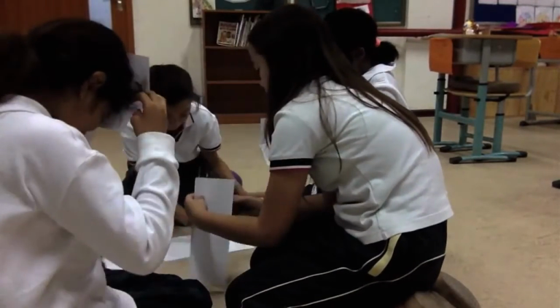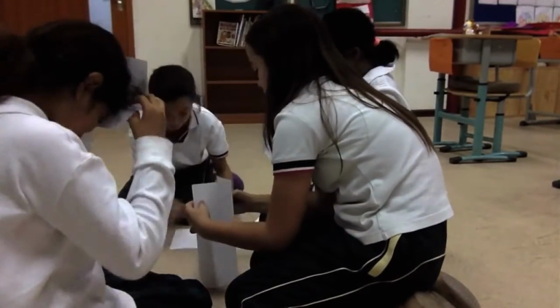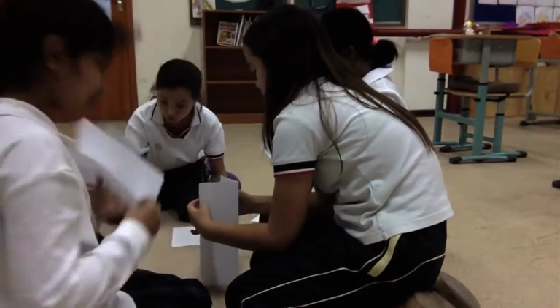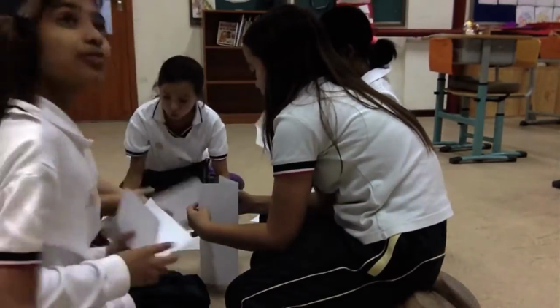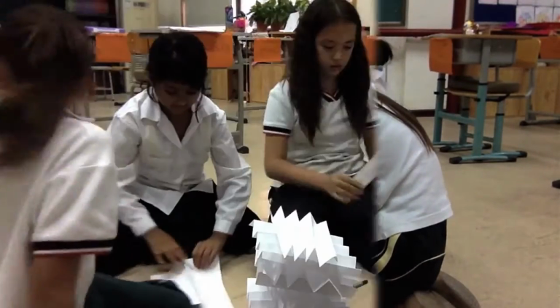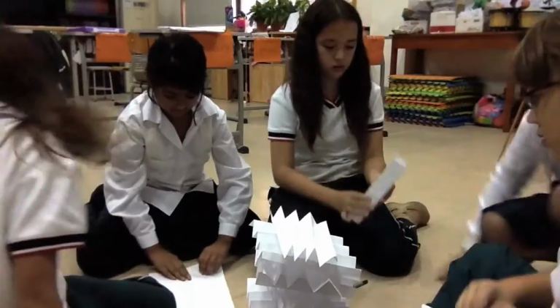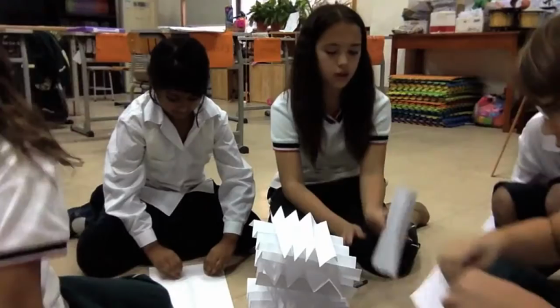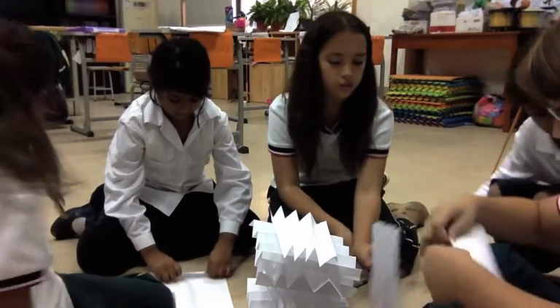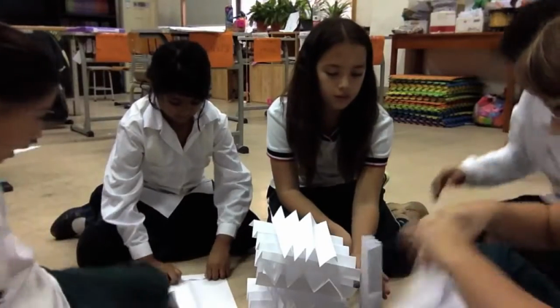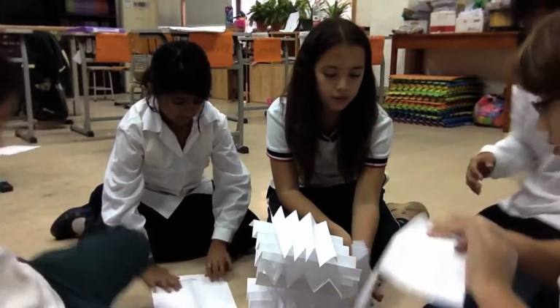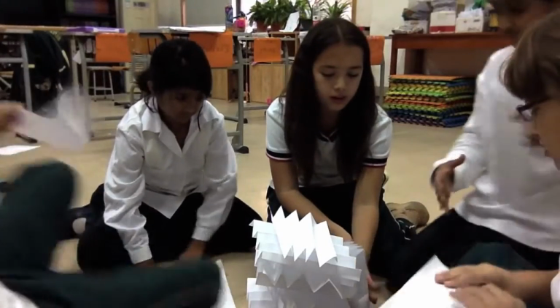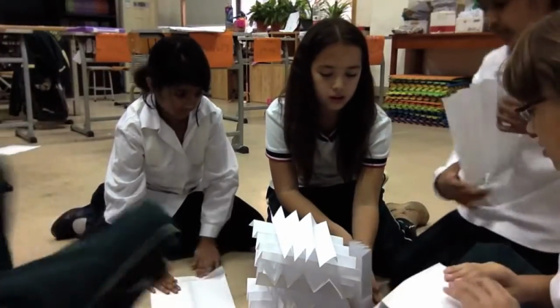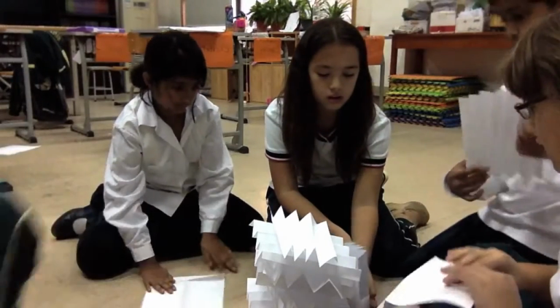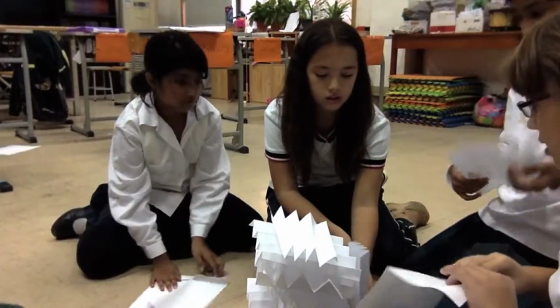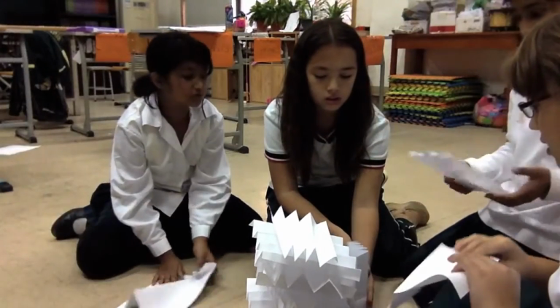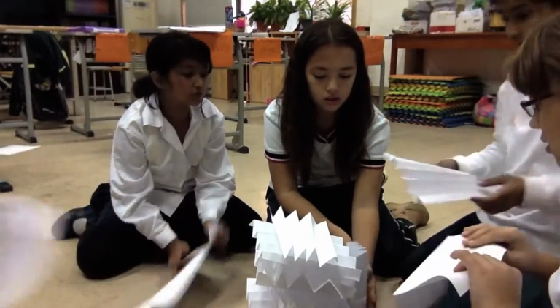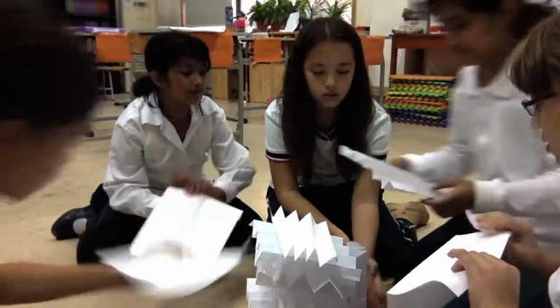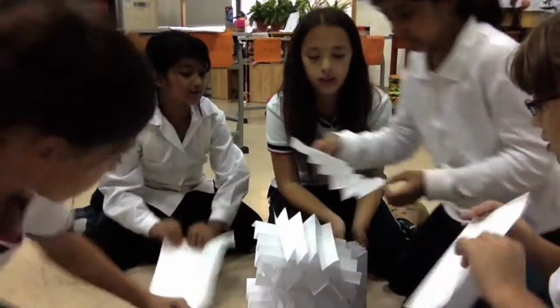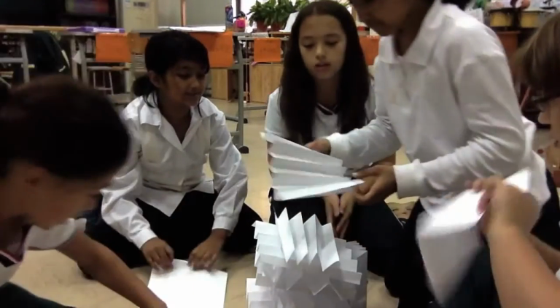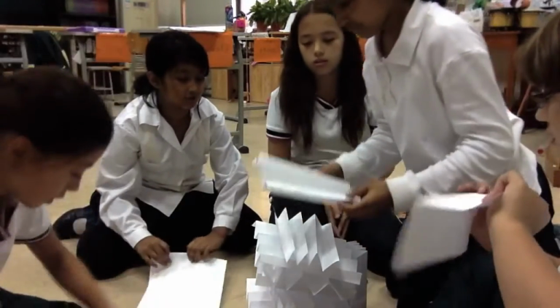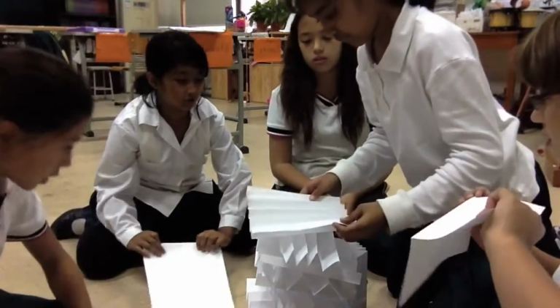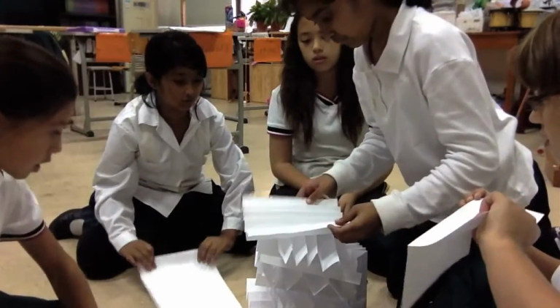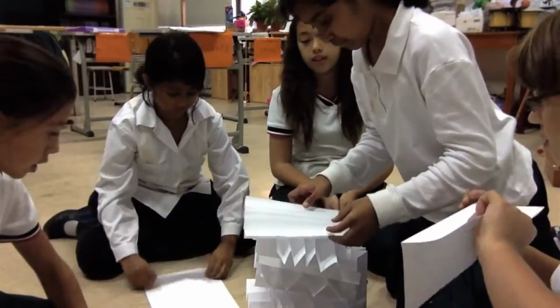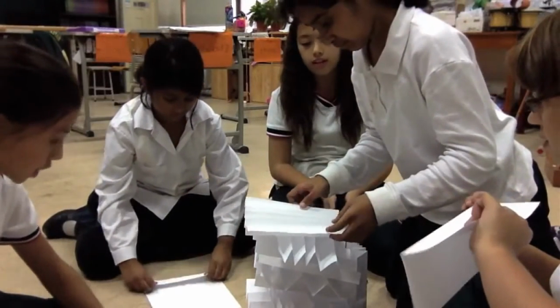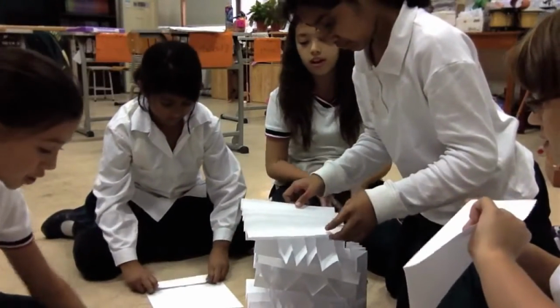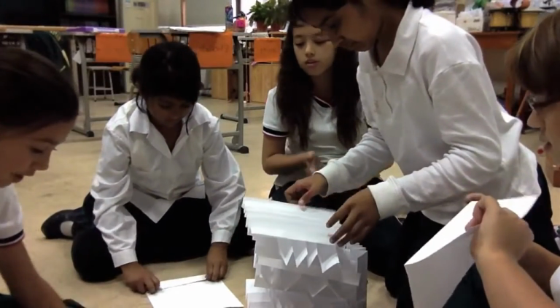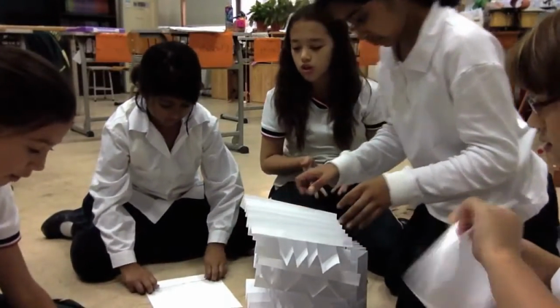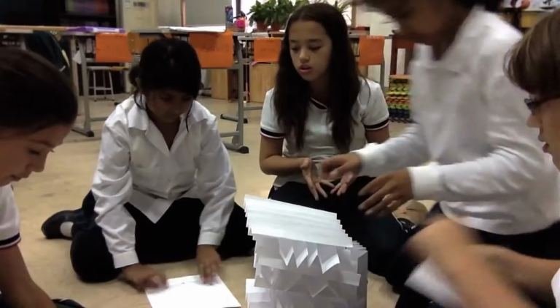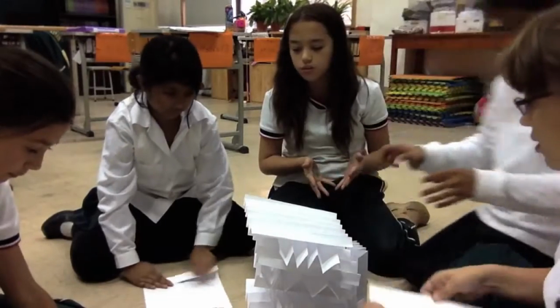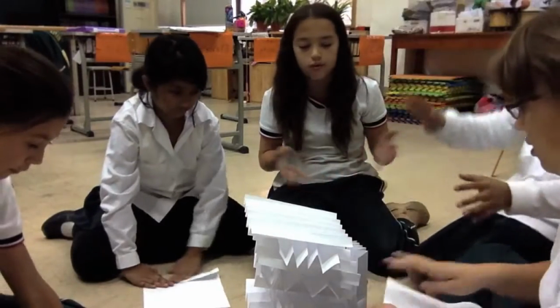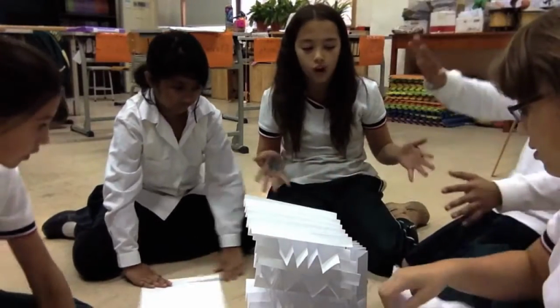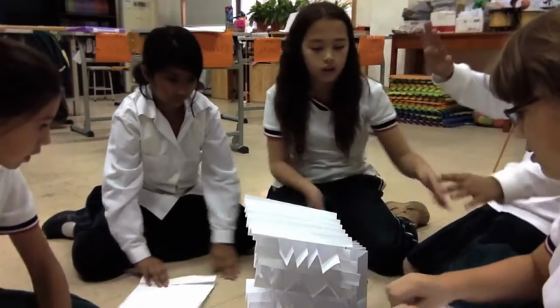With time running out, they devise a new plan, folding the papers into fan shapes and alternating them in a big stack. And it looks way cool, too.